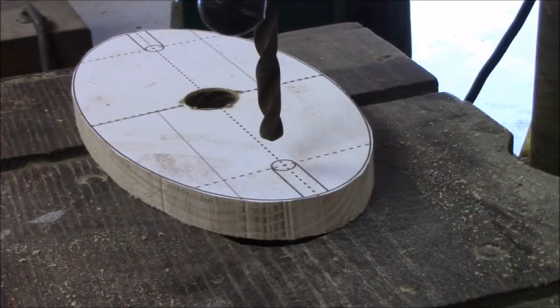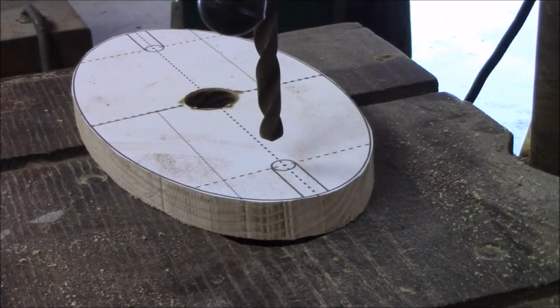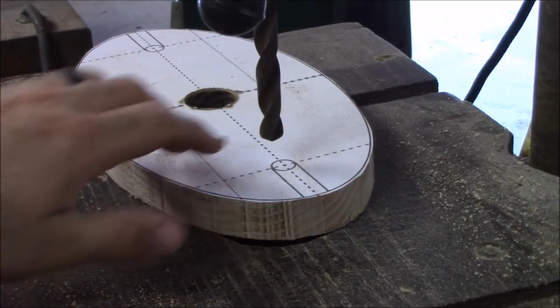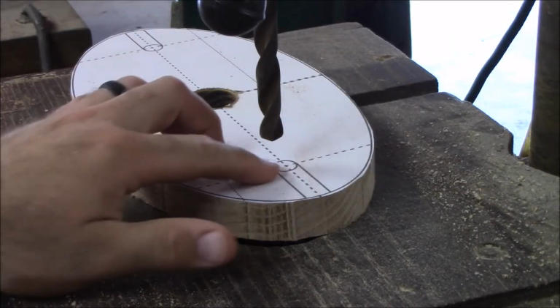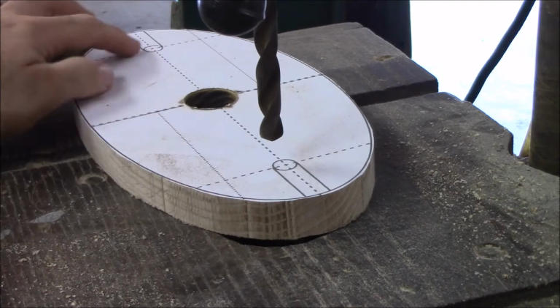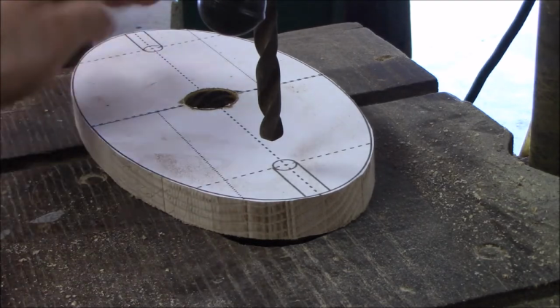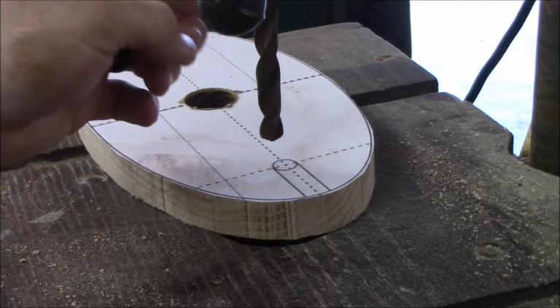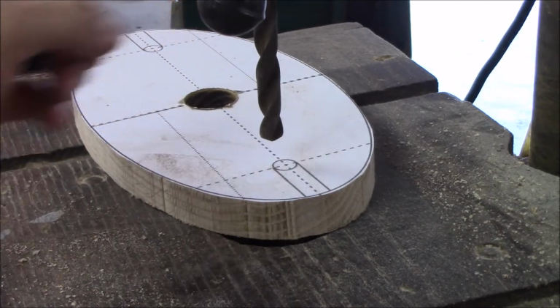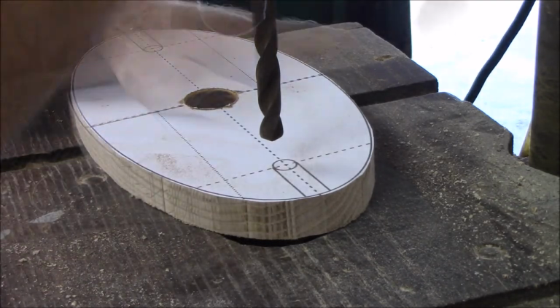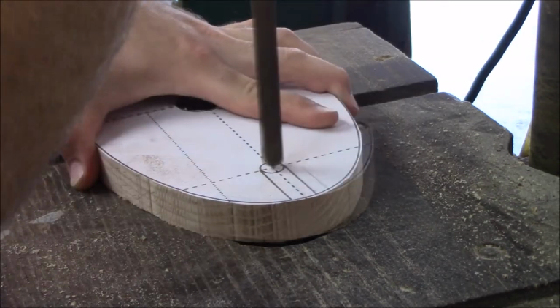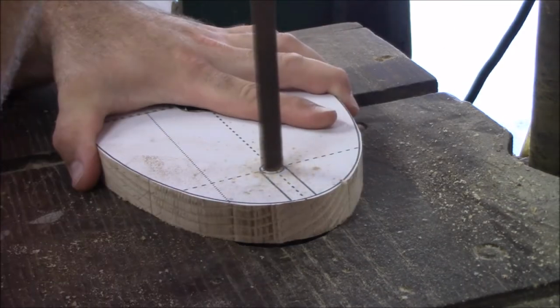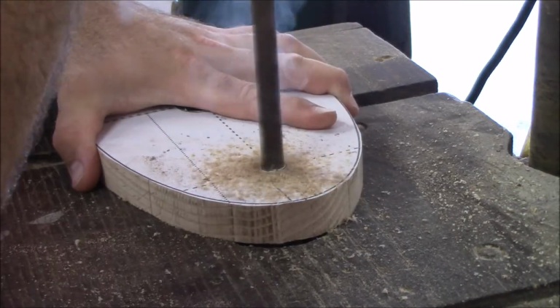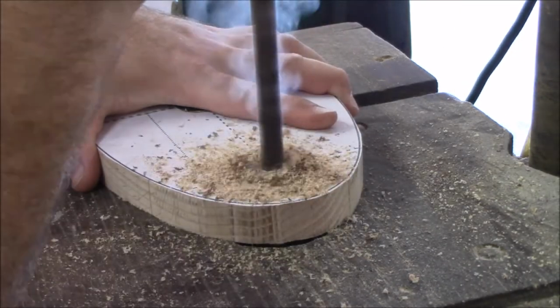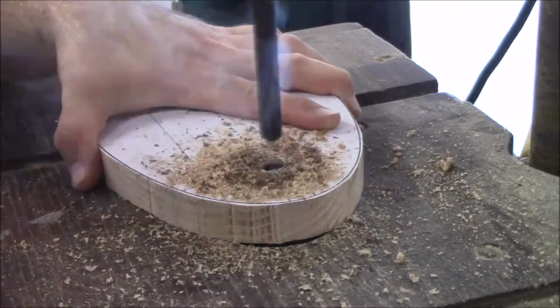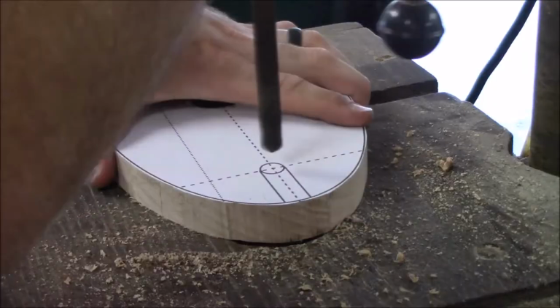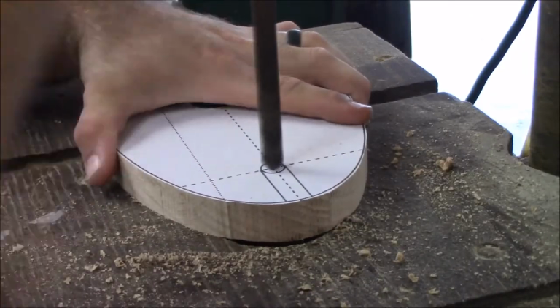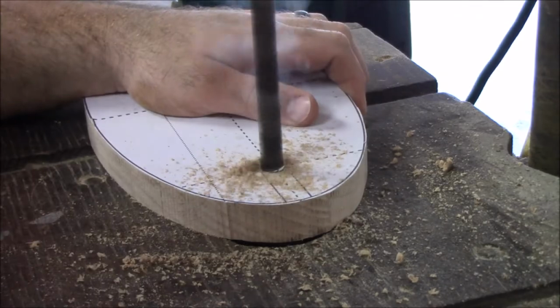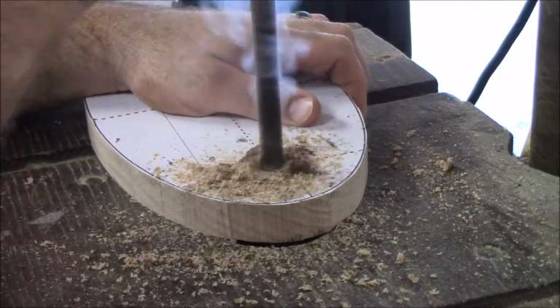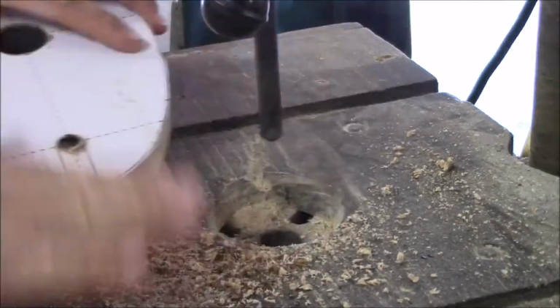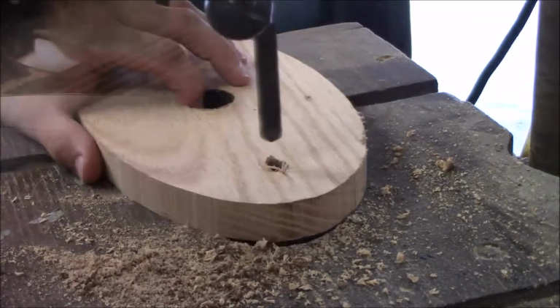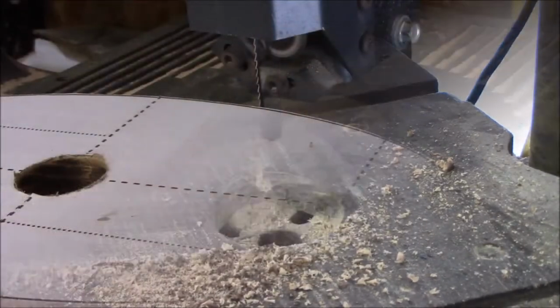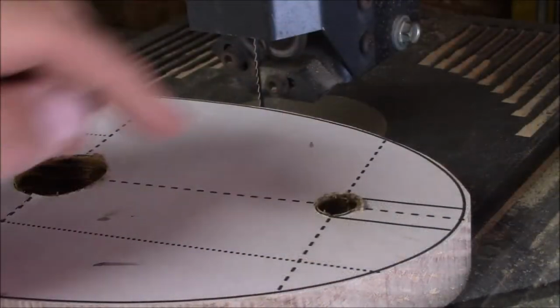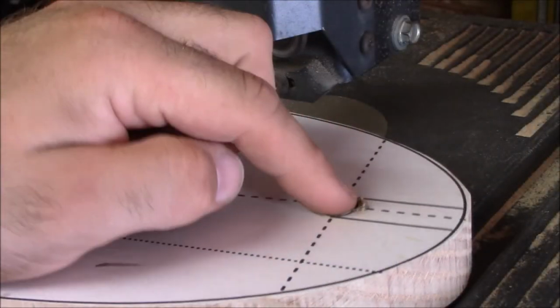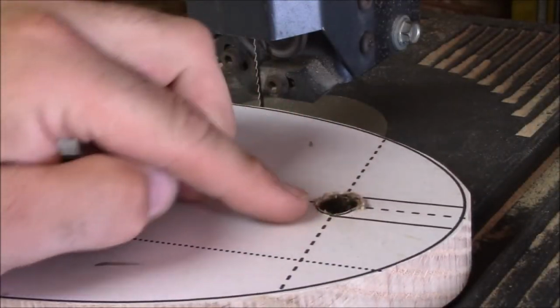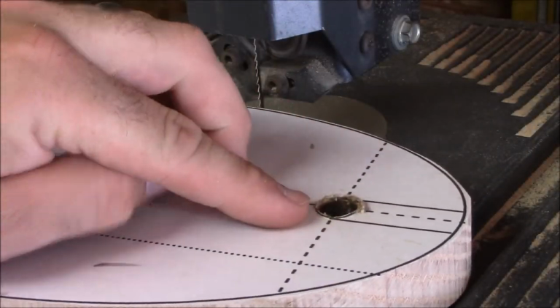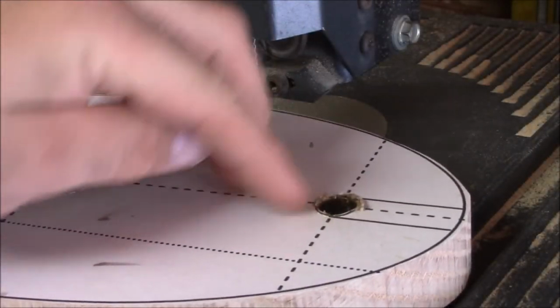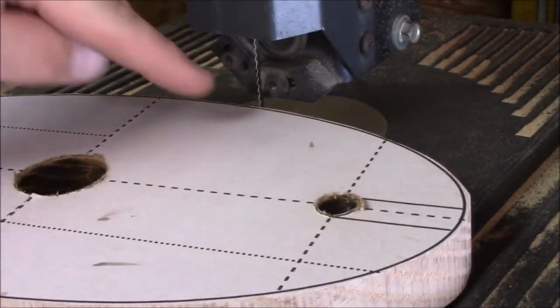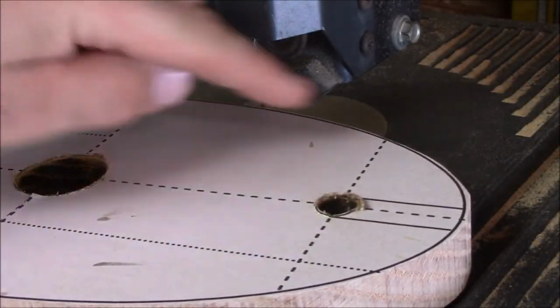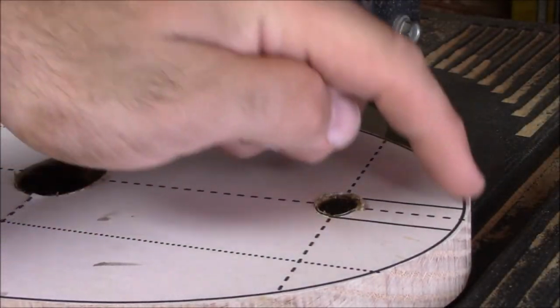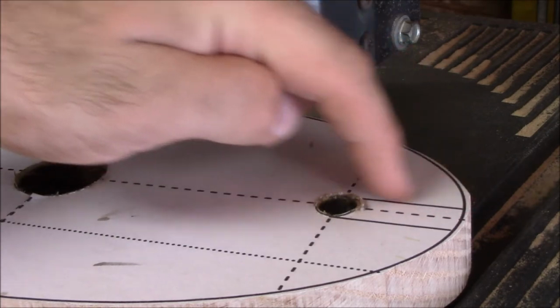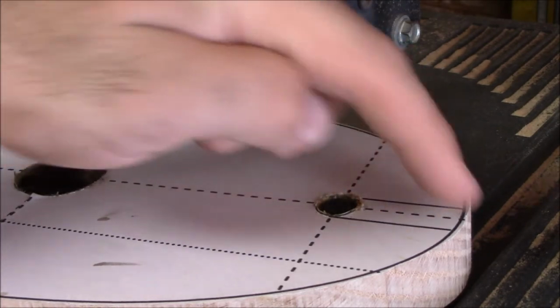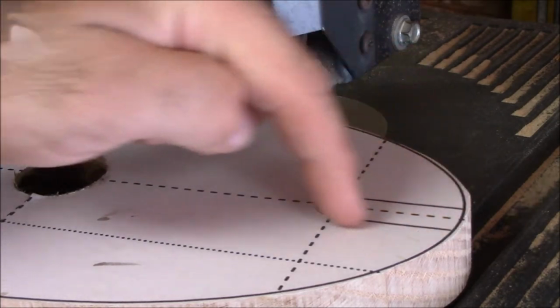Now we're going to go ahead and cut our two outside holes with a half inch drill bit. Now that we've drilled our two outside holes, we're going to go ahead and take our bandsaw and cut these lines out here.